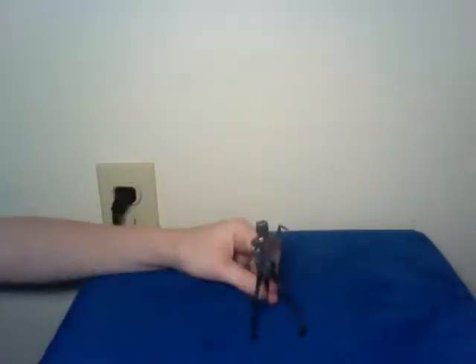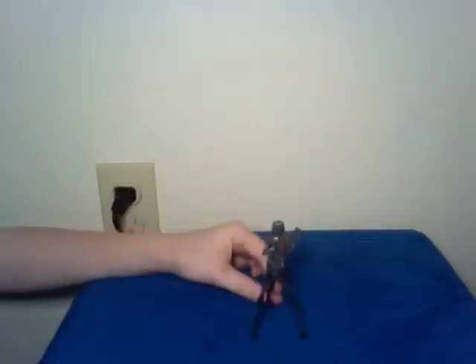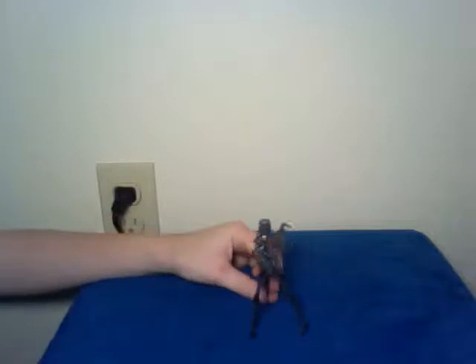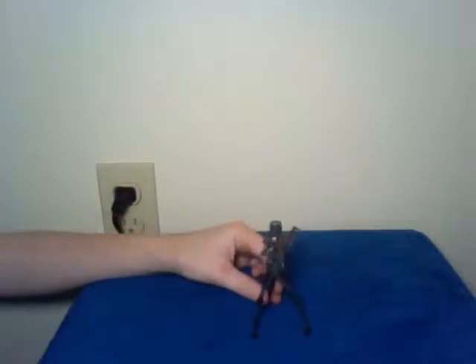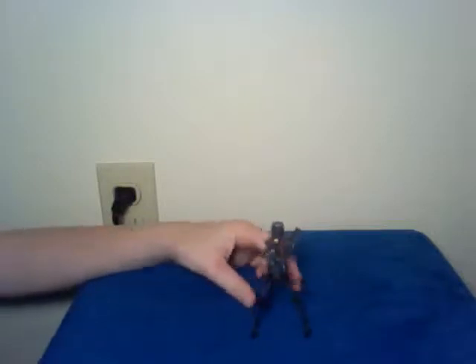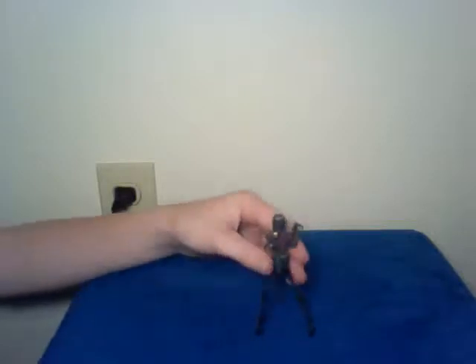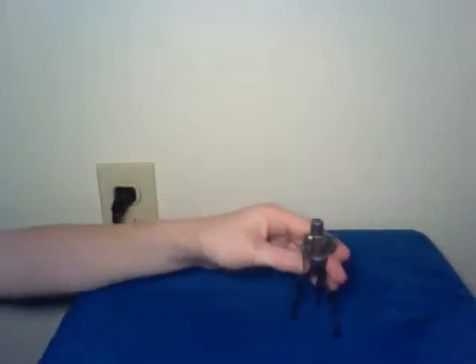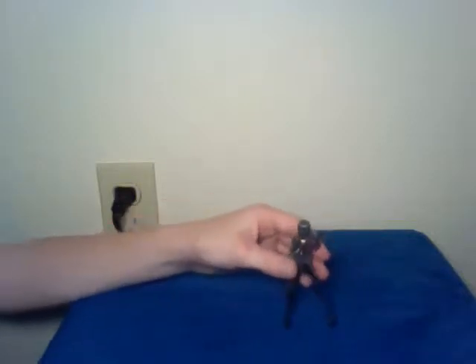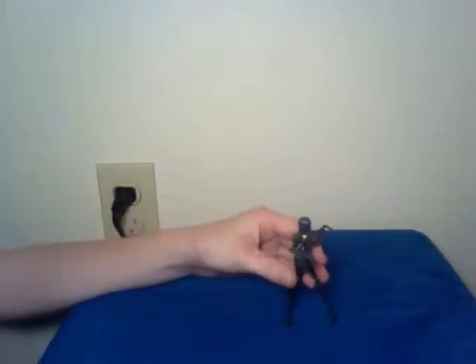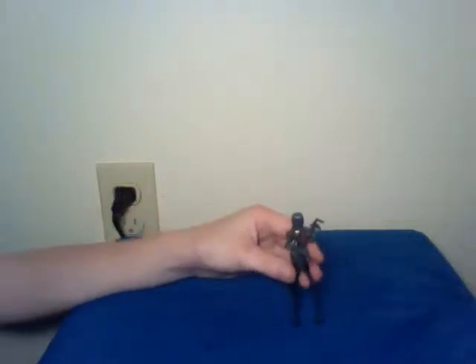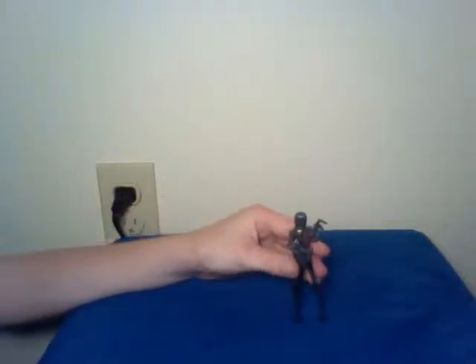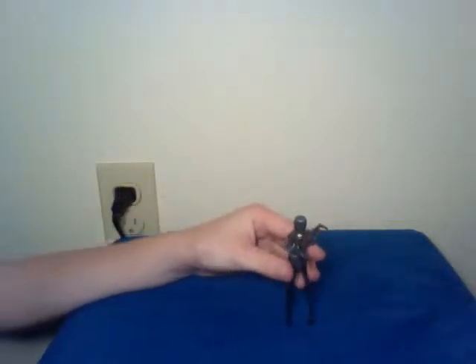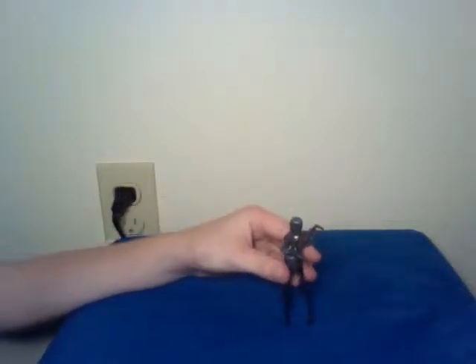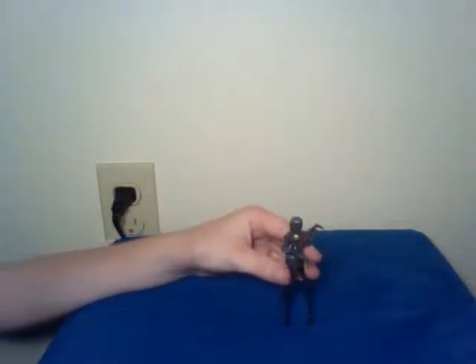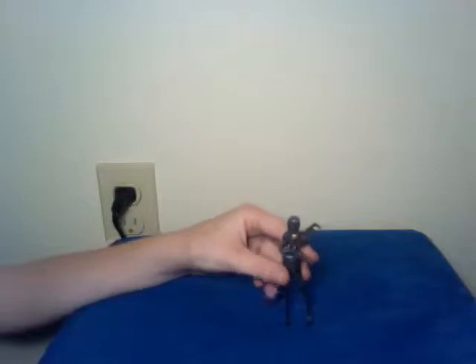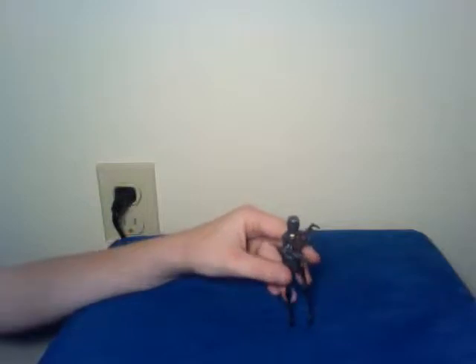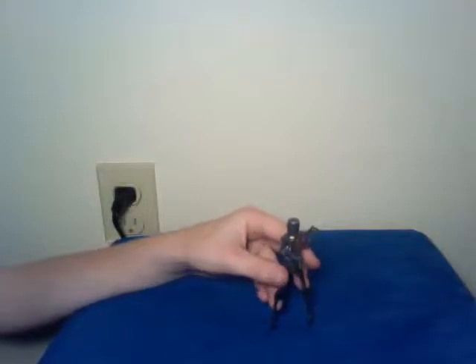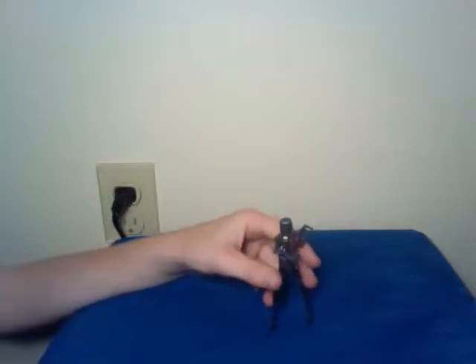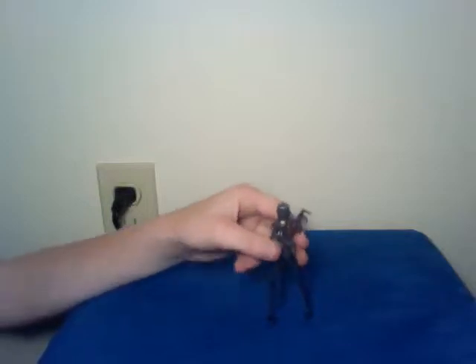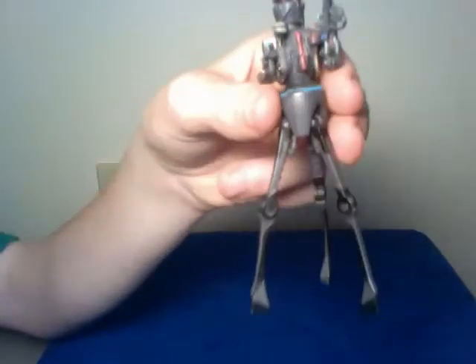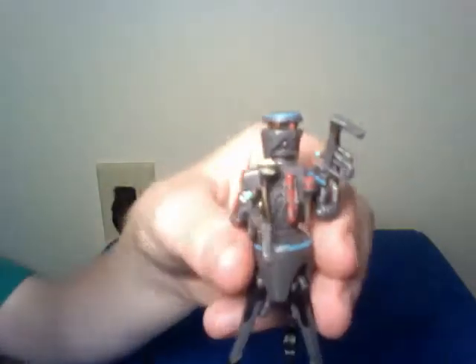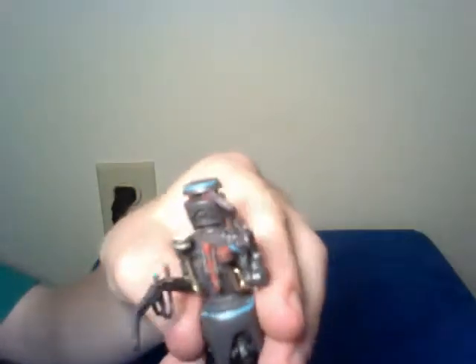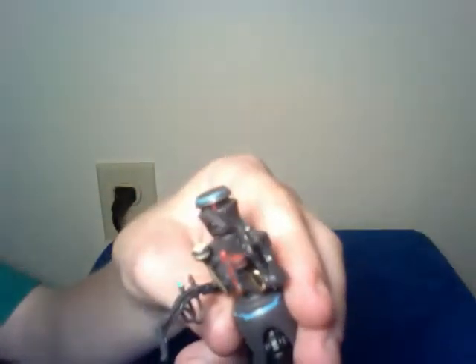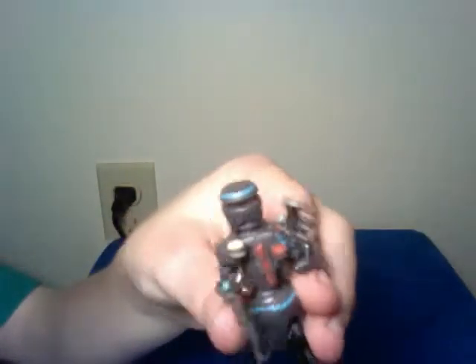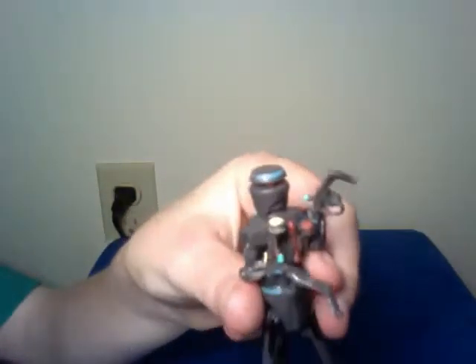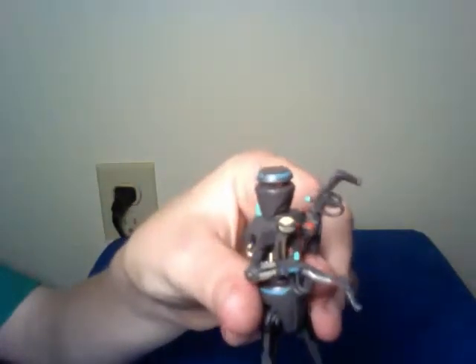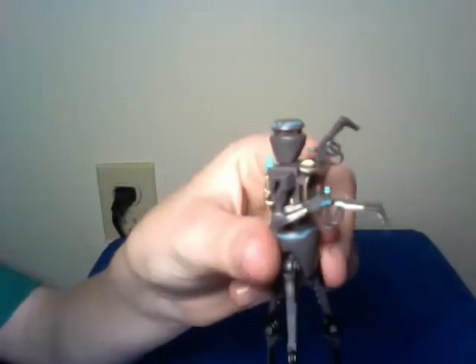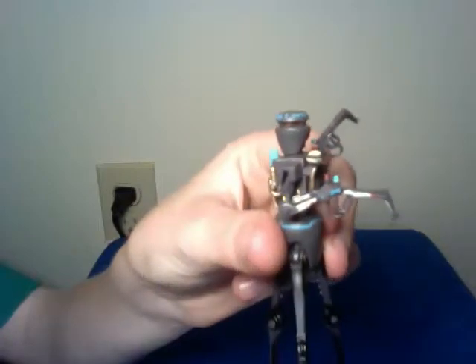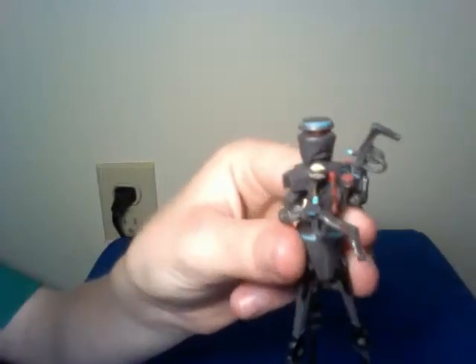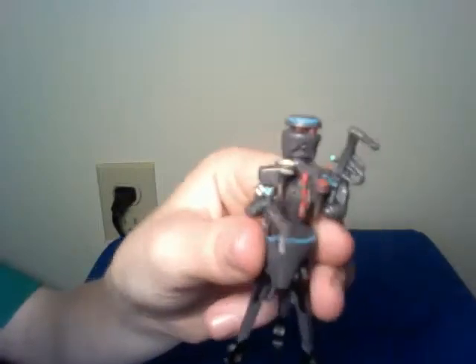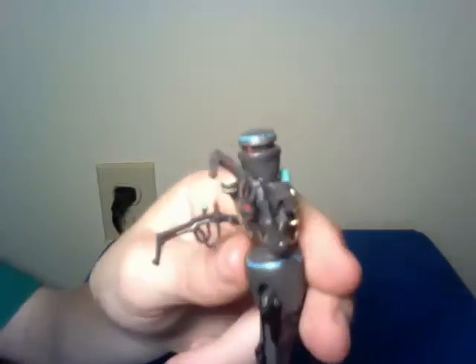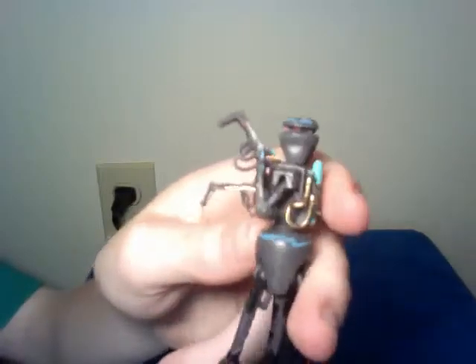So basically, this is one of the droids that operates on Darth Vader — or on Anakin when they turn him into Darth Vader. And he gets smashed by Darth Vader after he gets angry.